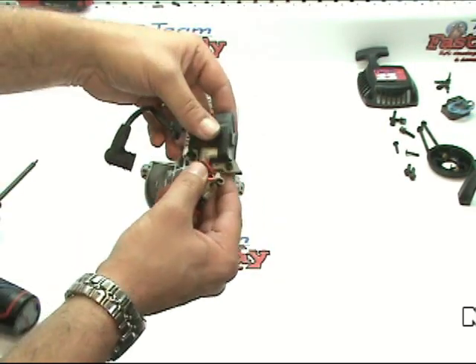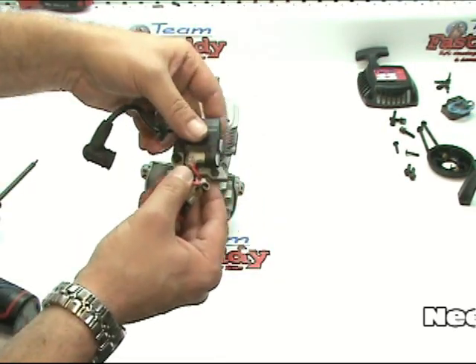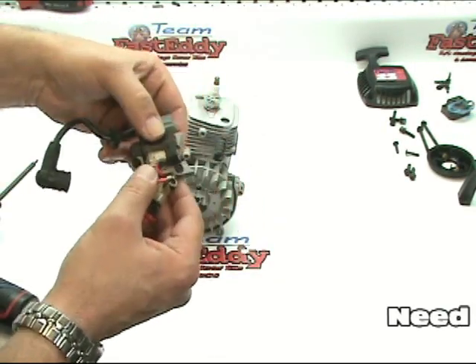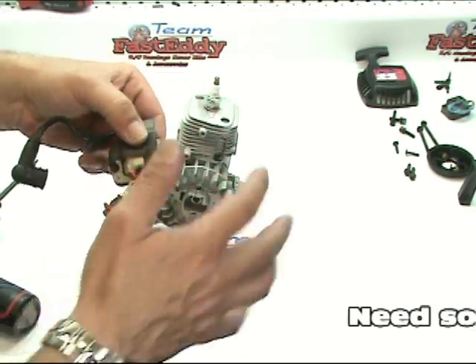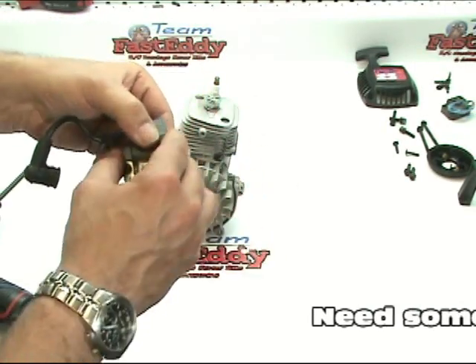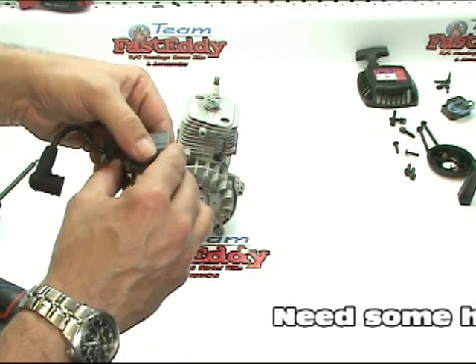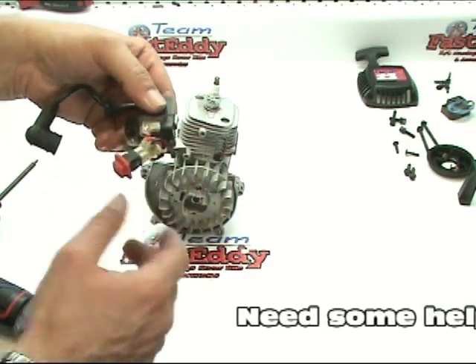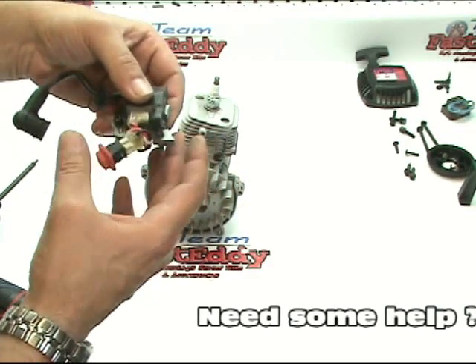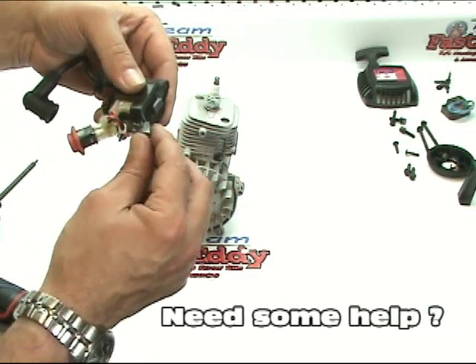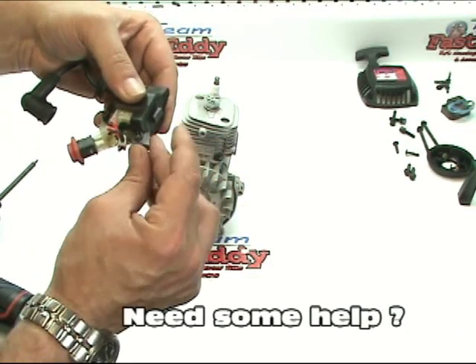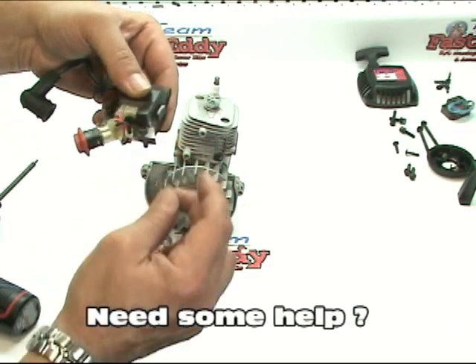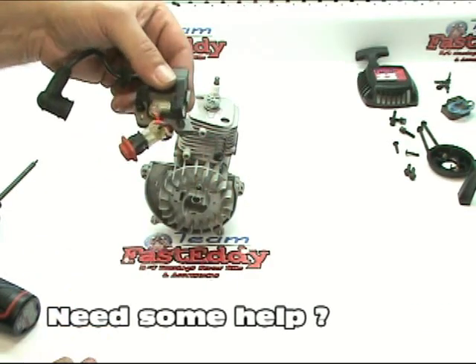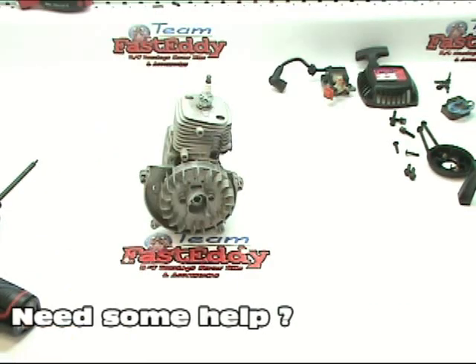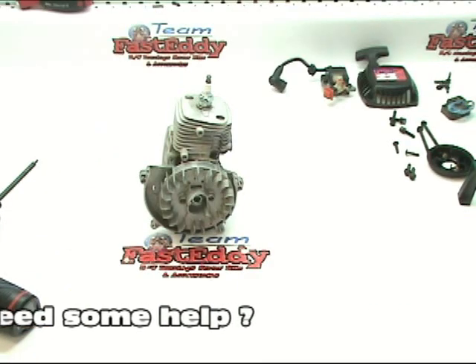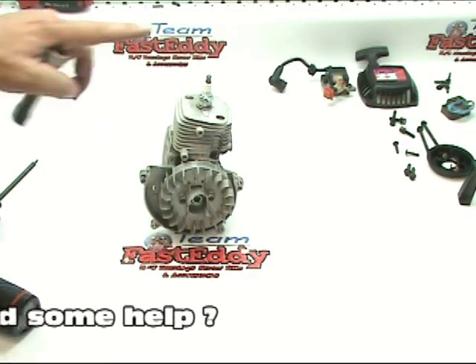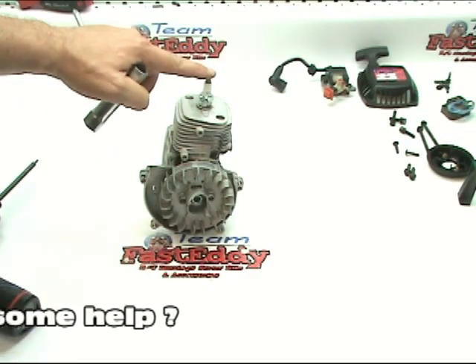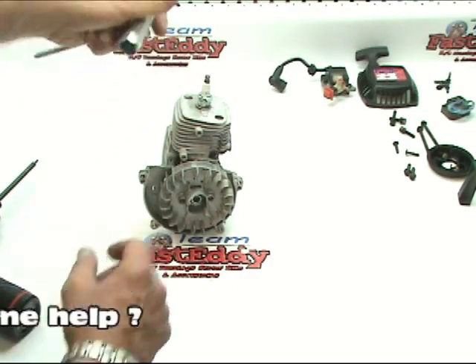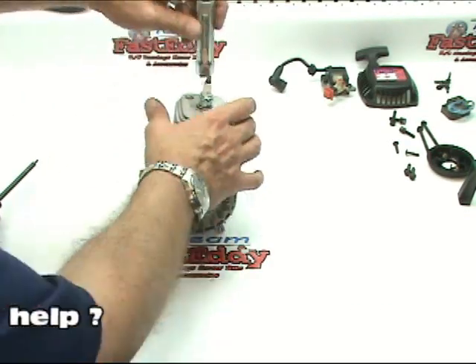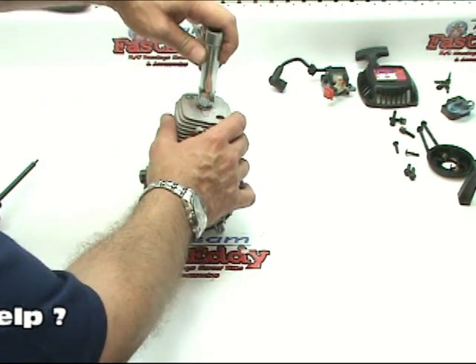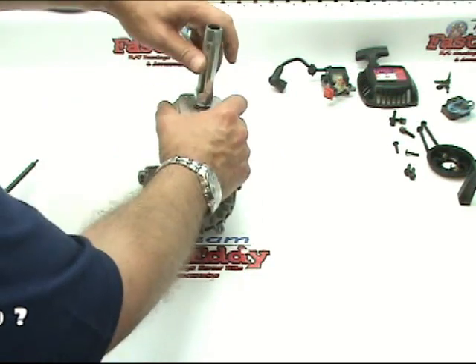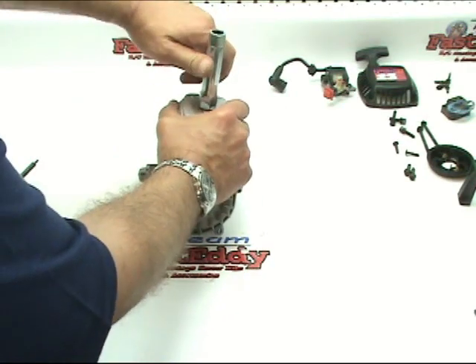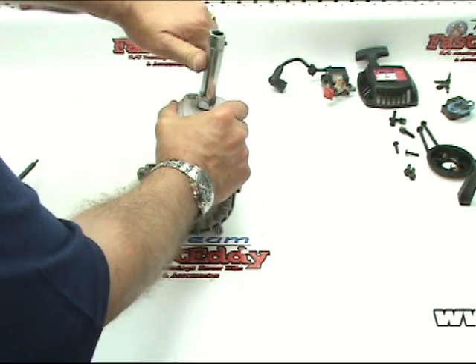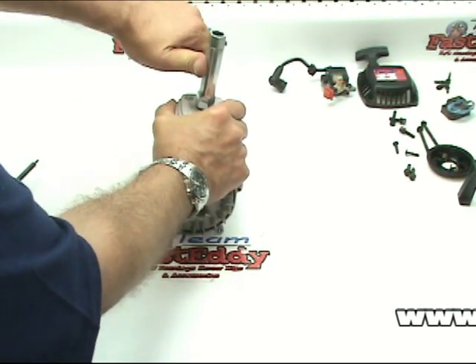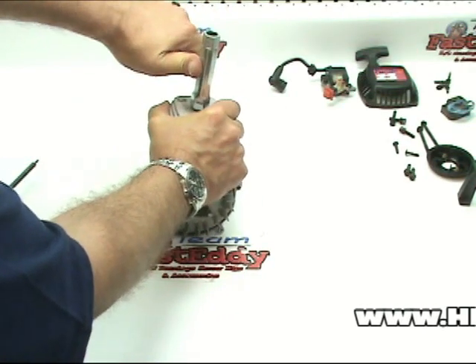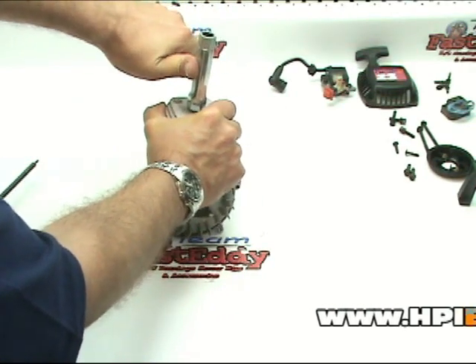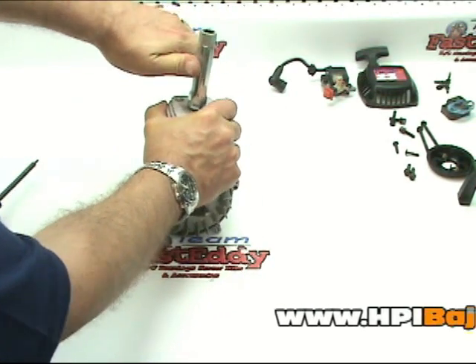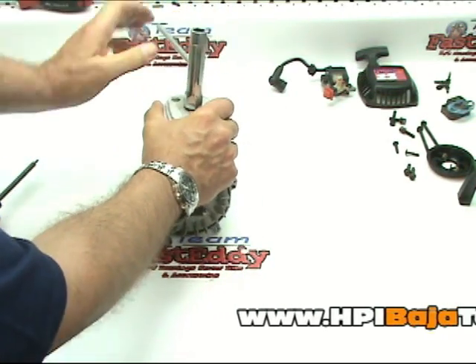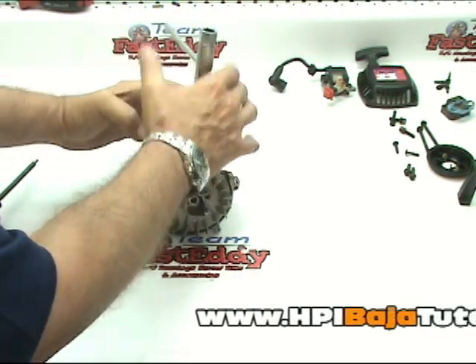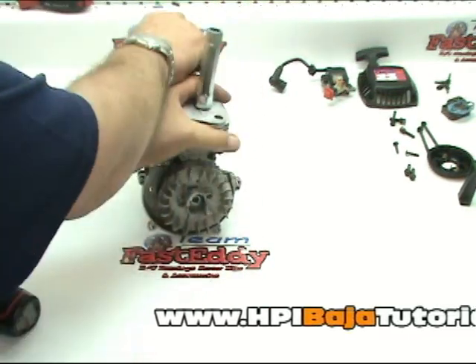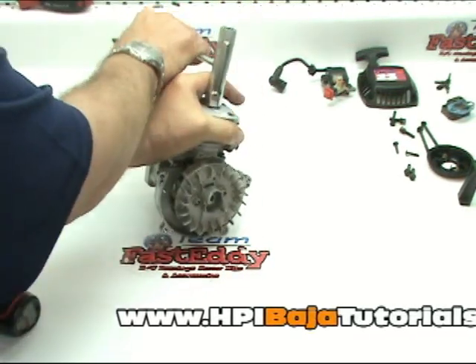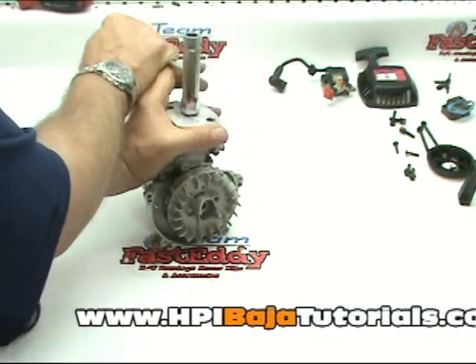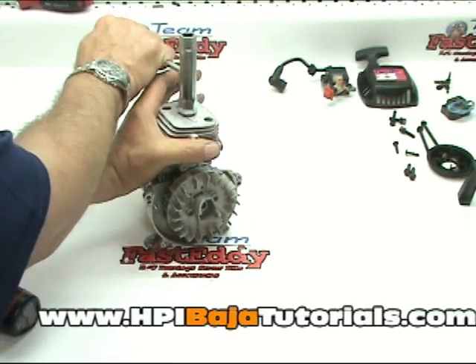We're going to go ahead and inspect the coil and make sure that there's no damage to it. From here we're going to go ahead and remove the spark plug — pretty straightforward on removing them.